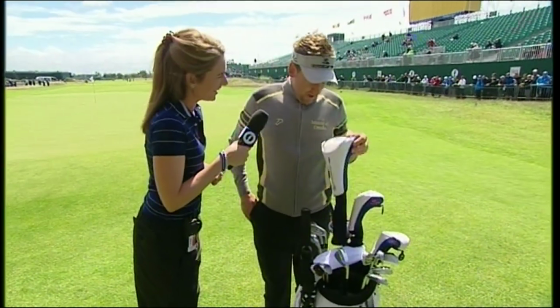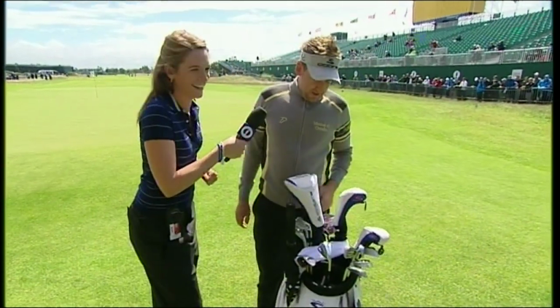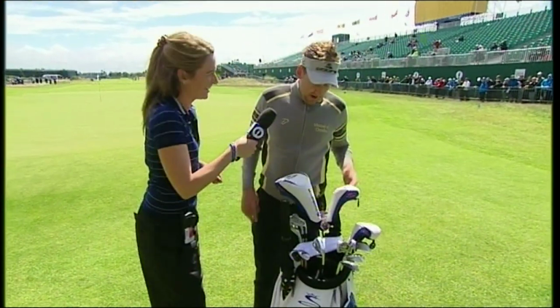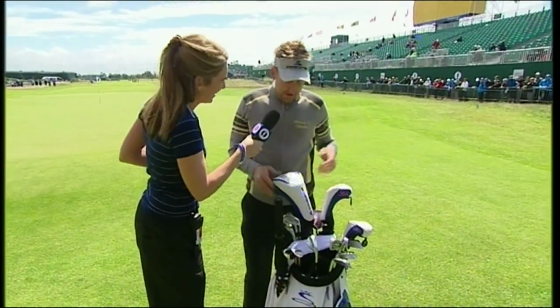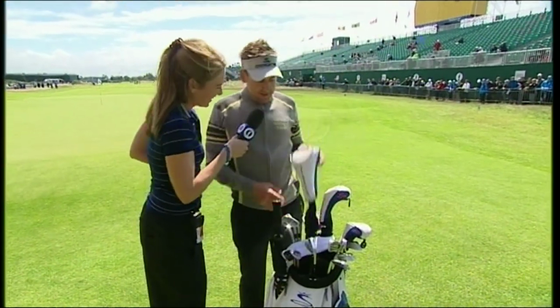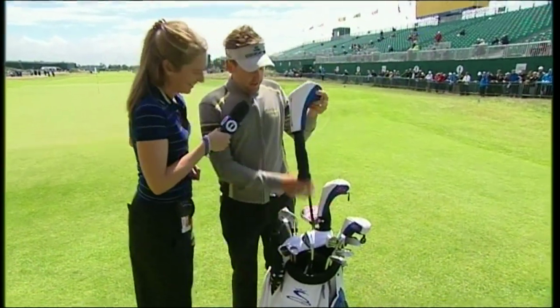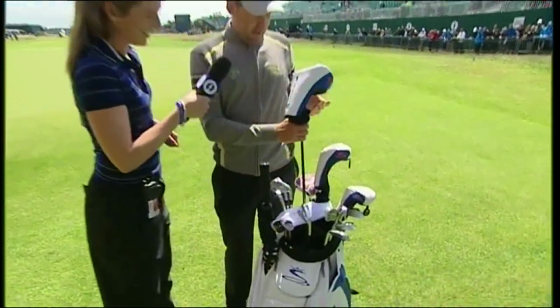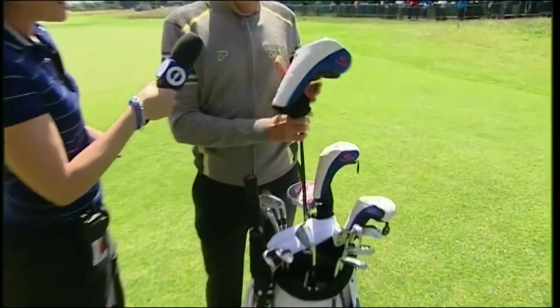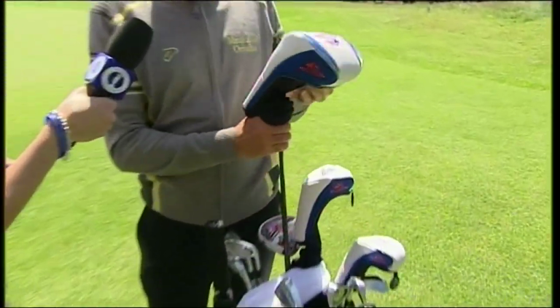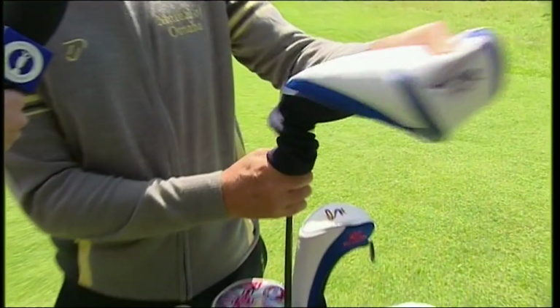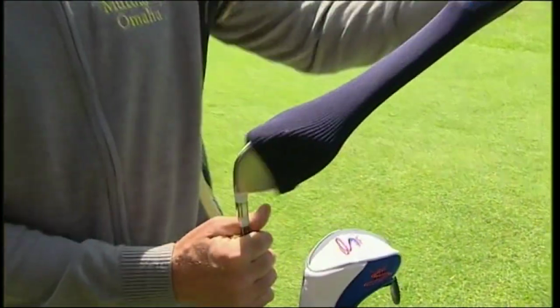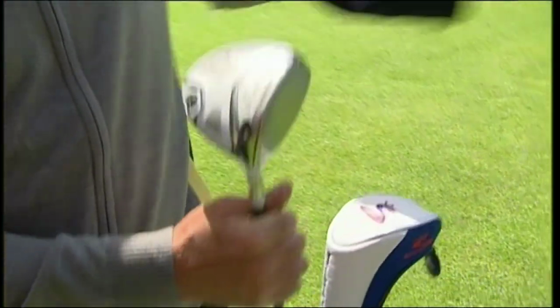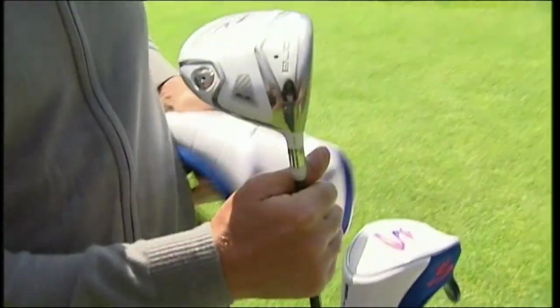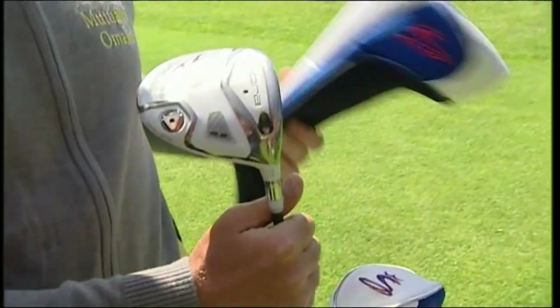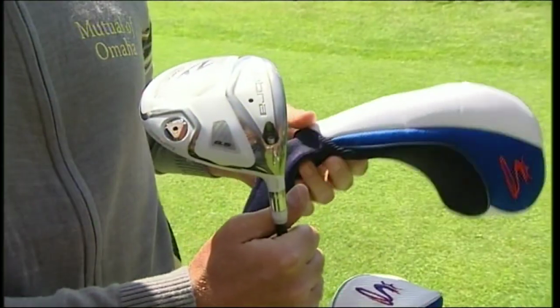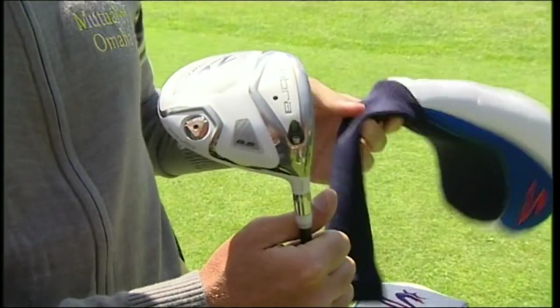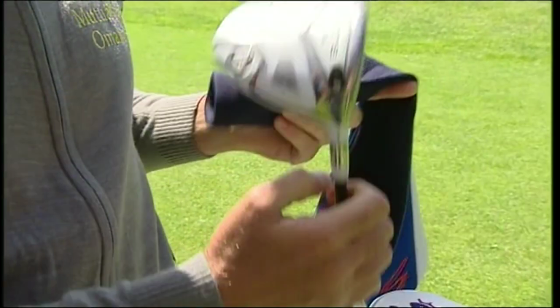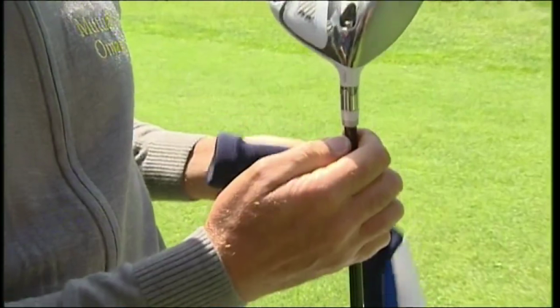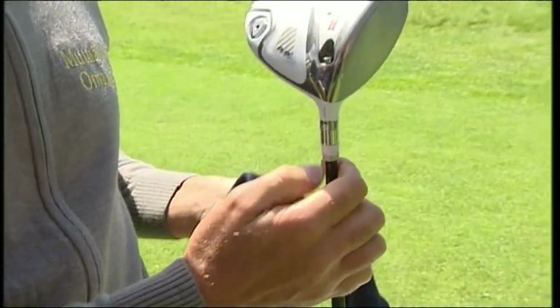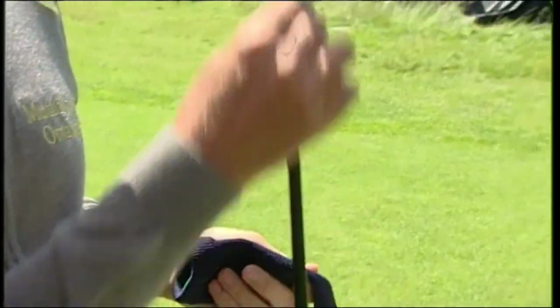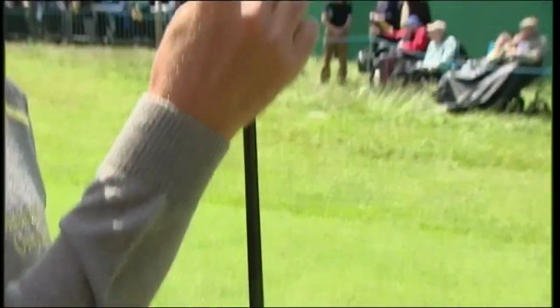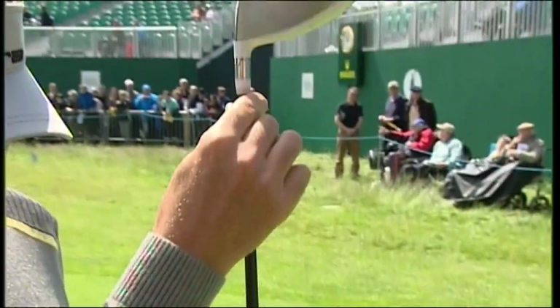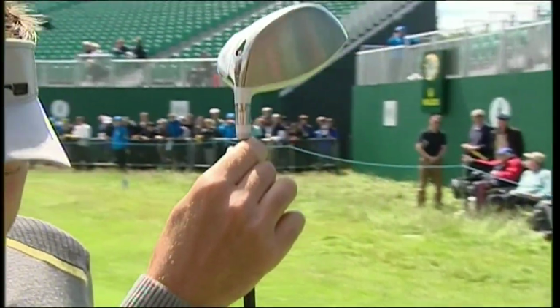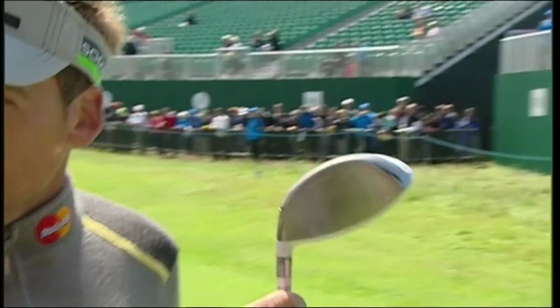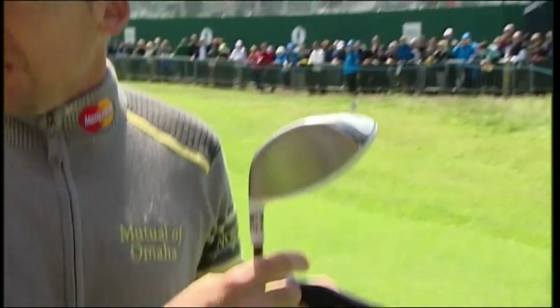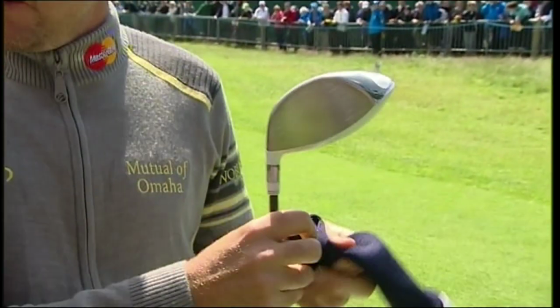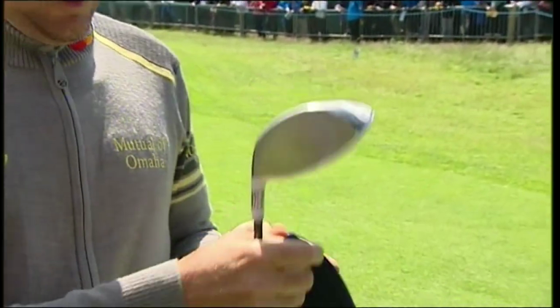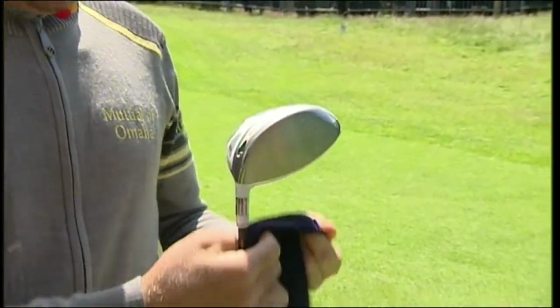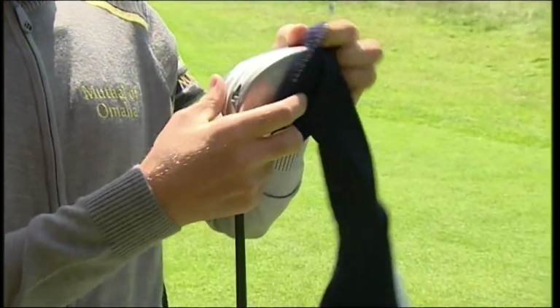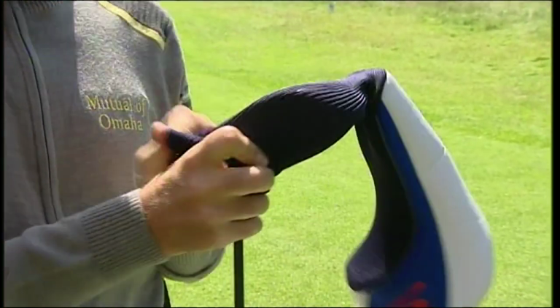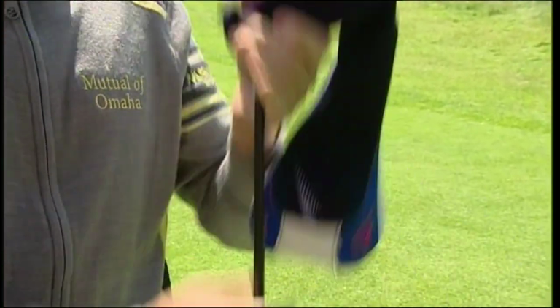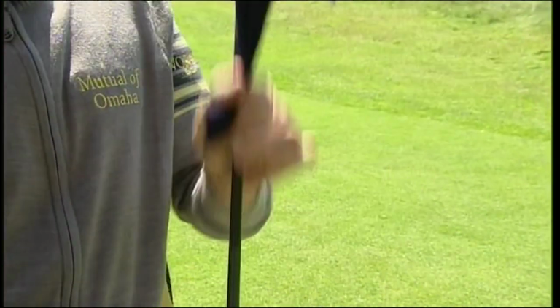Where do I start? Clubs is easy, I'll run you through the clubs. Cobra ZL driver — I've used that for a while now. 50 gram shaft, three quarters of an inch longer than standard.